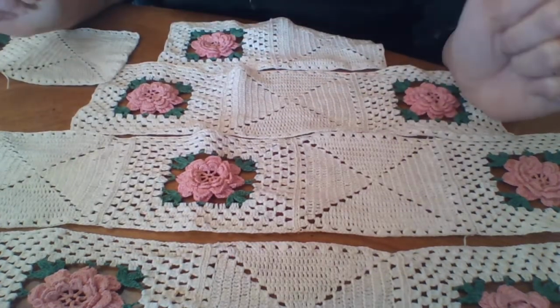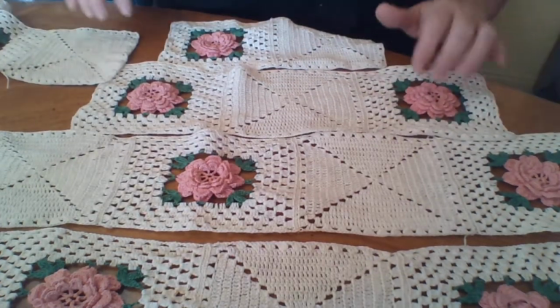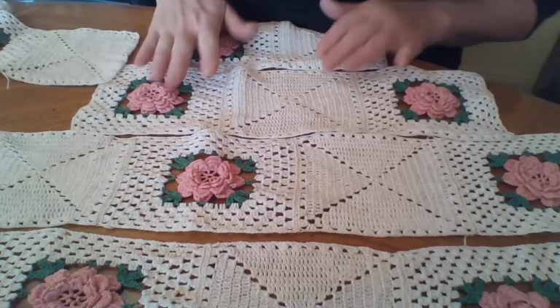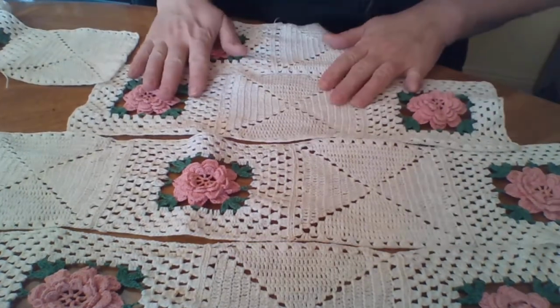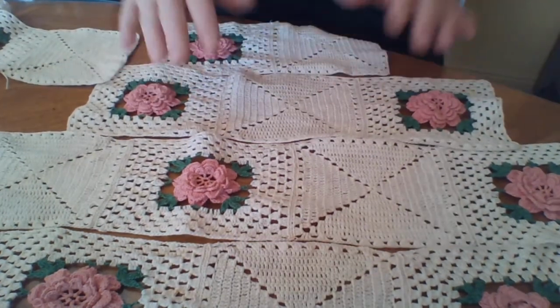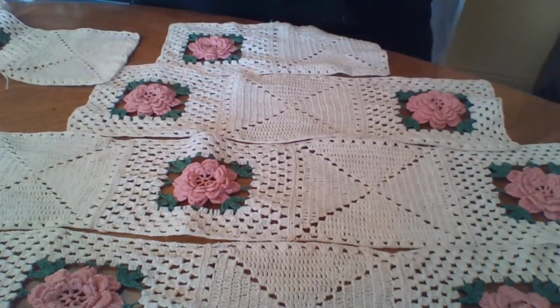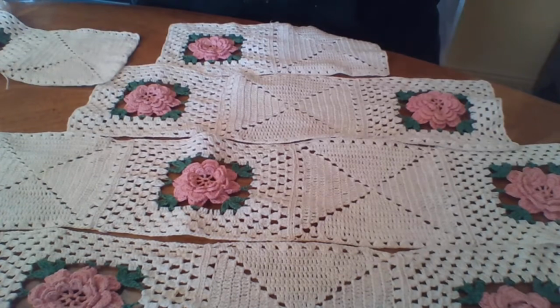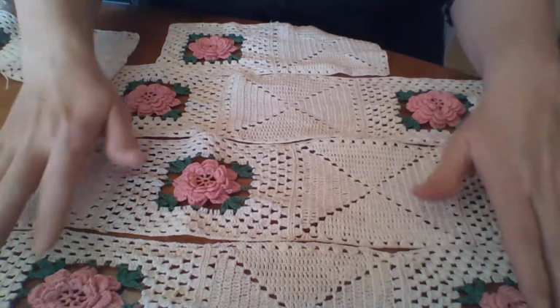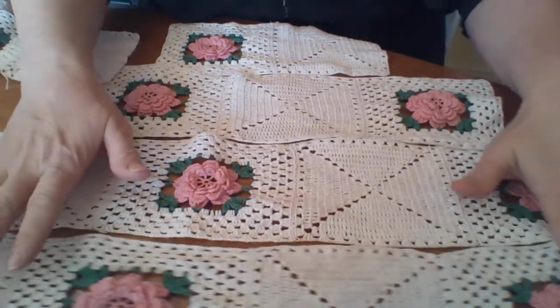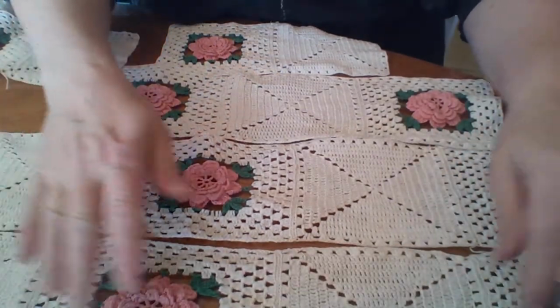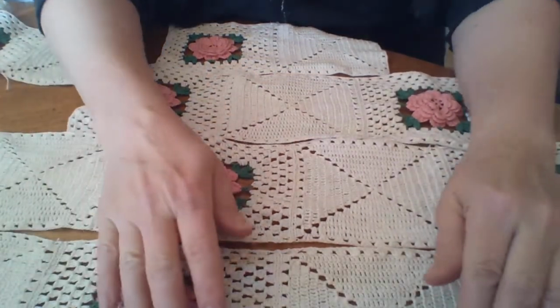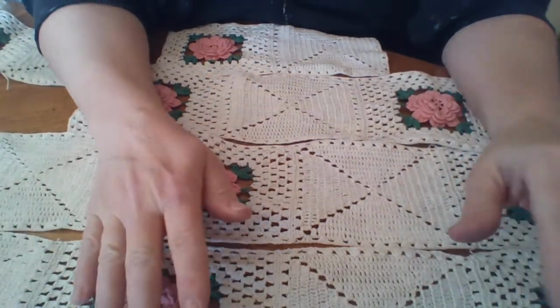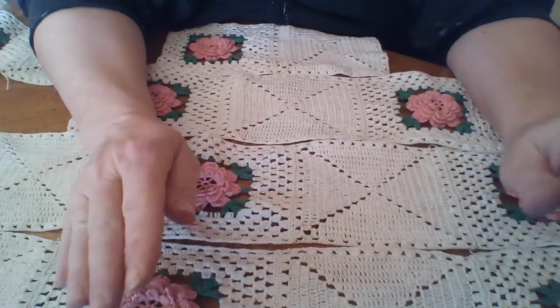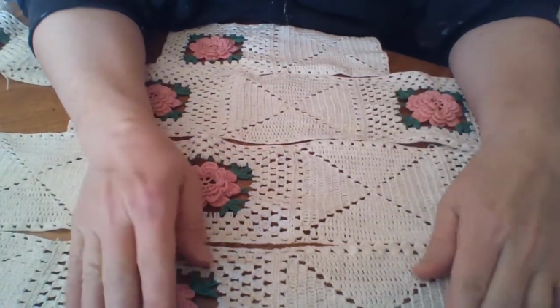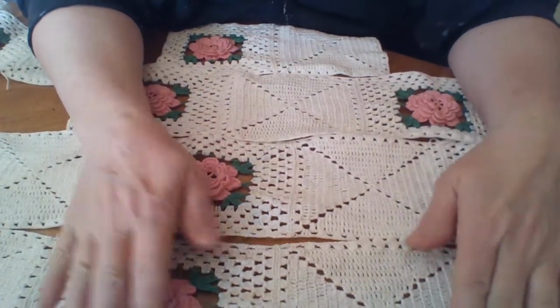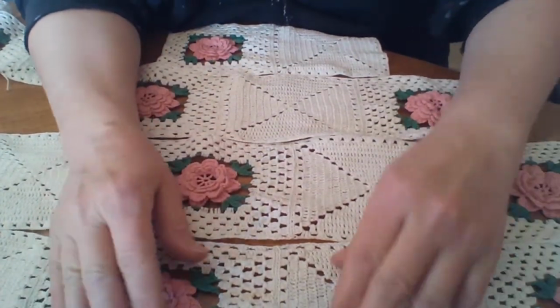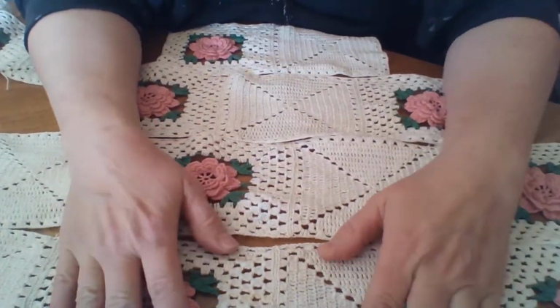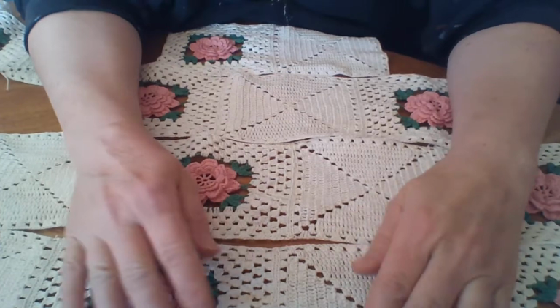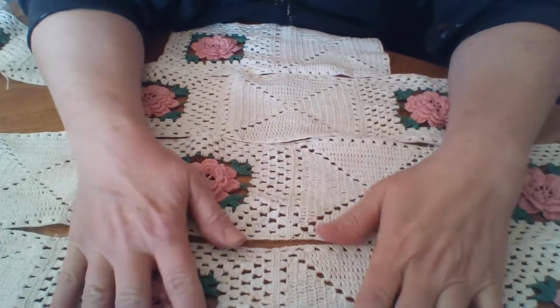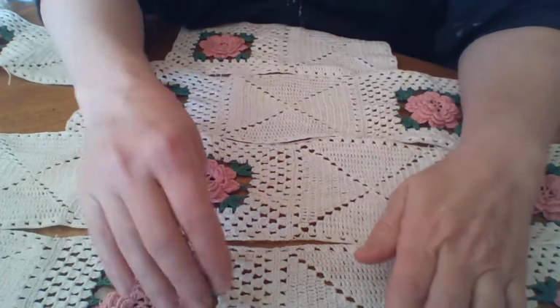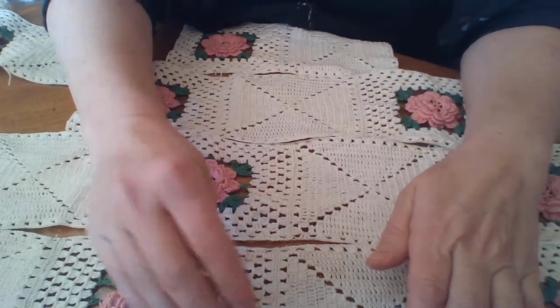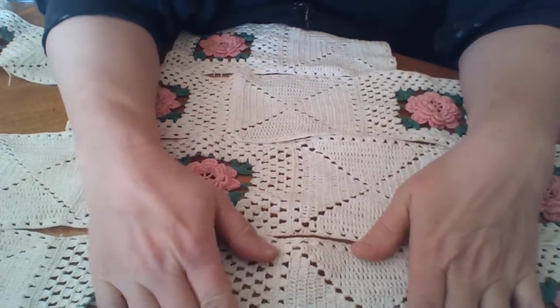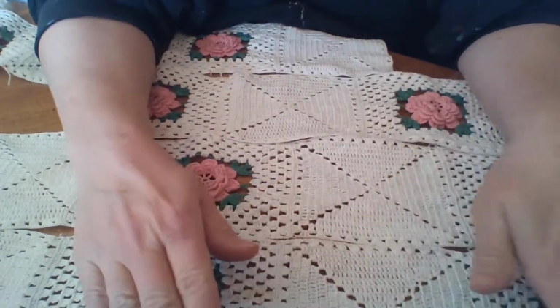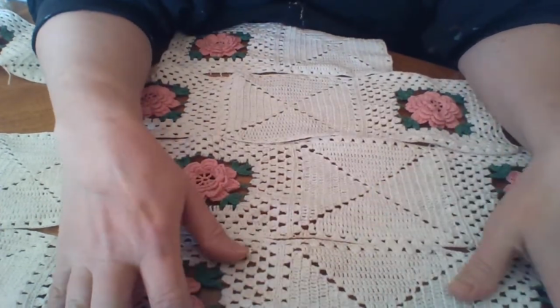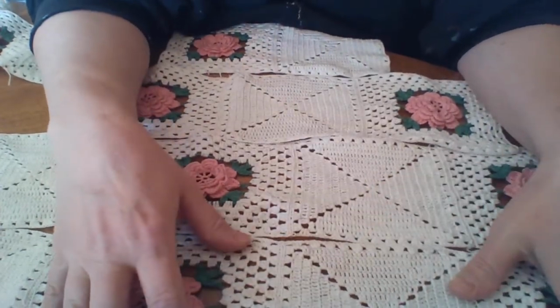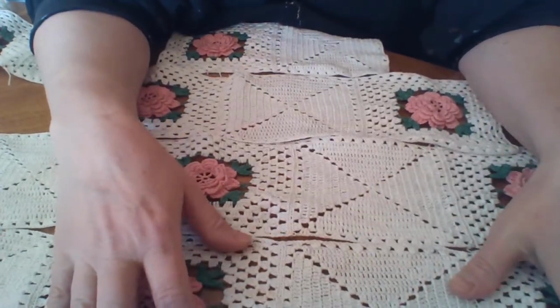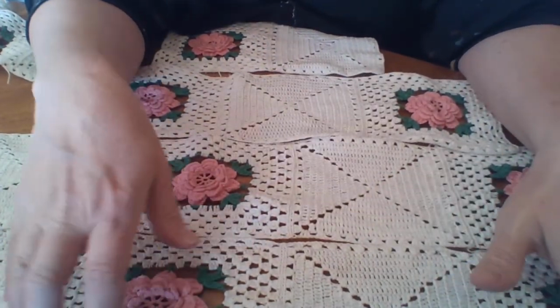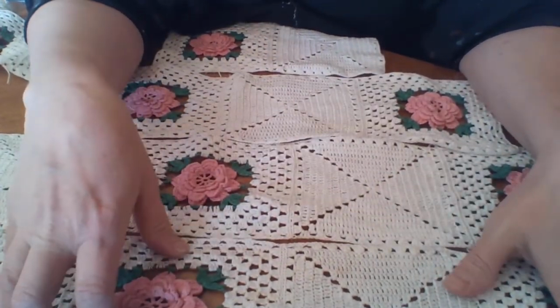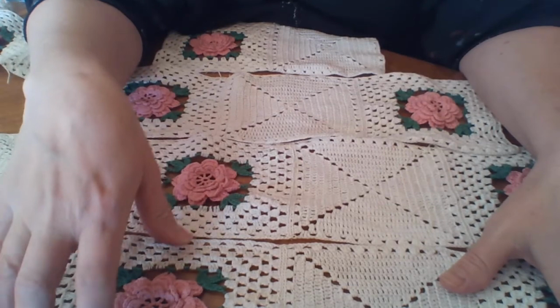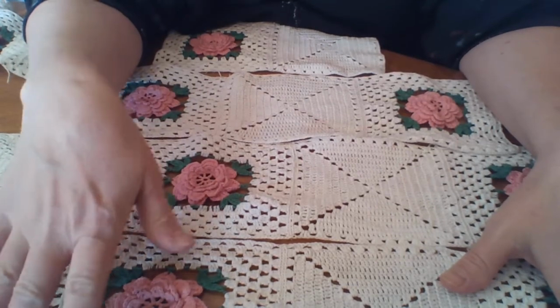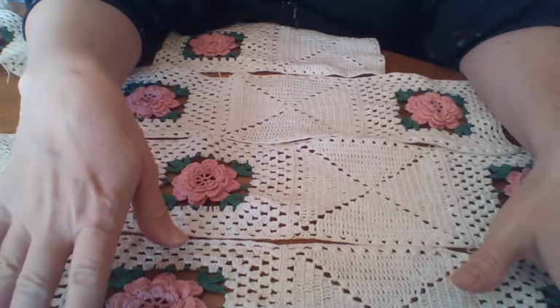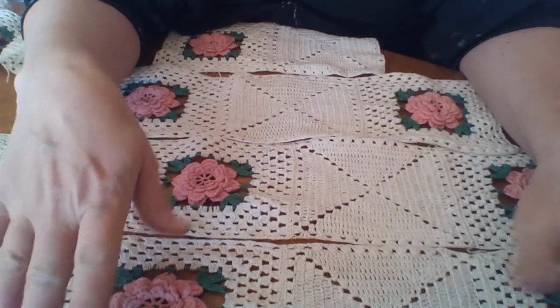I'd like to share something with you today — how to clean vintage doilies, specifically white ones. You can try this on cream-colored ones, but there are some items I'm going to show you that you would only use on white.